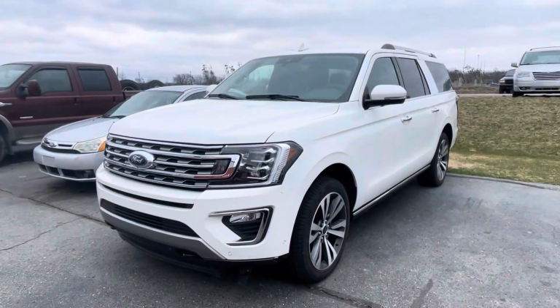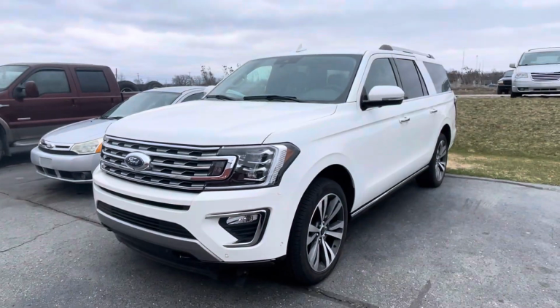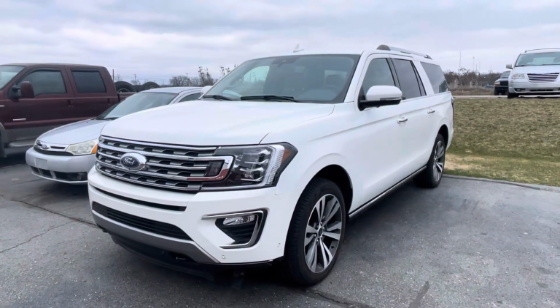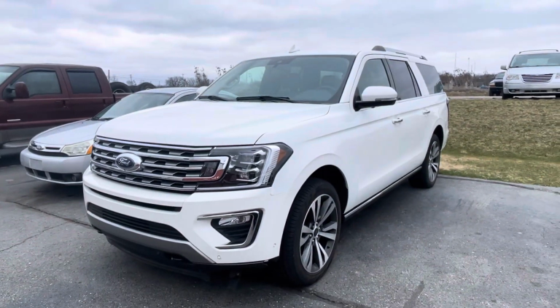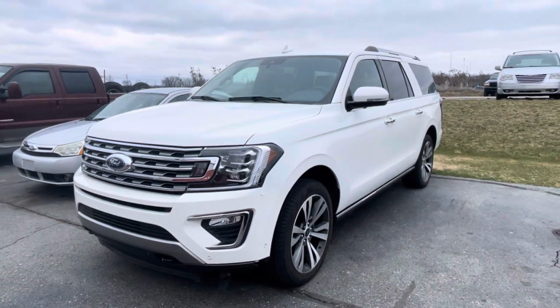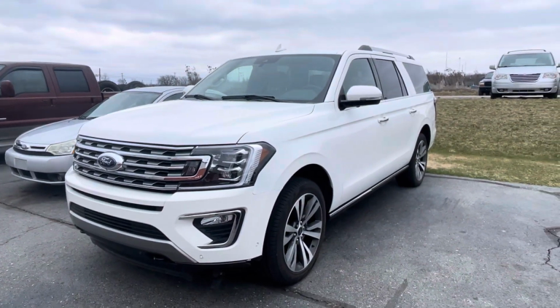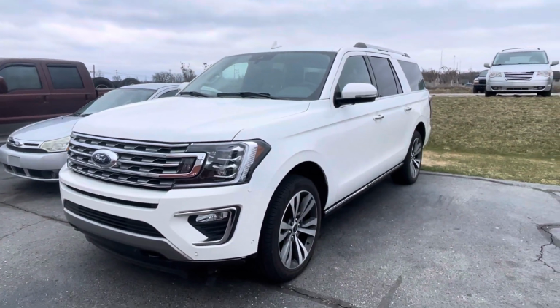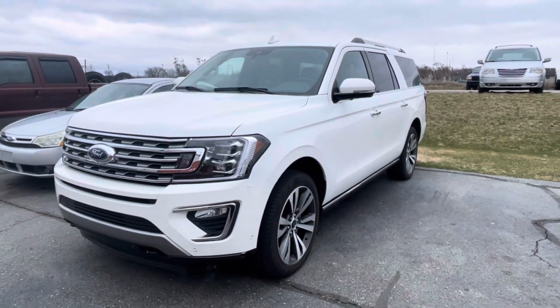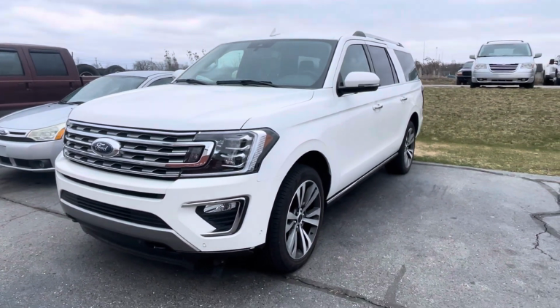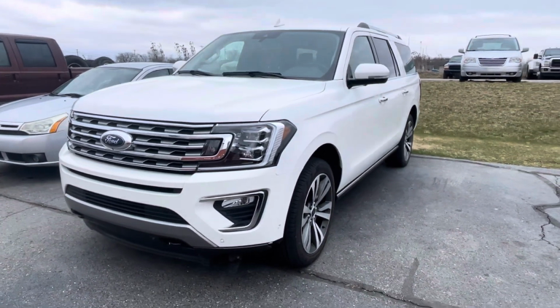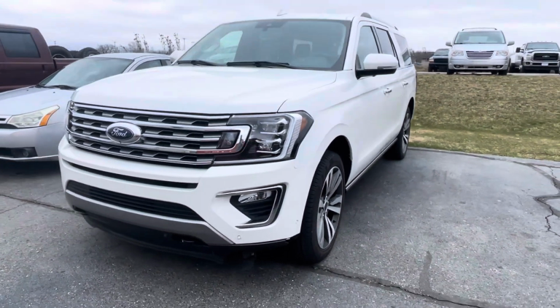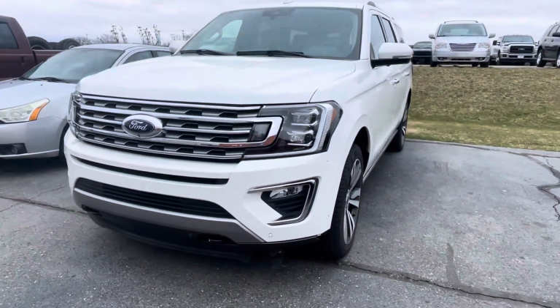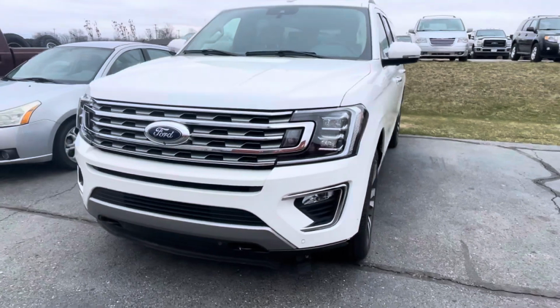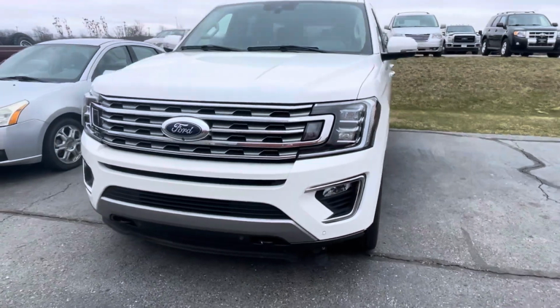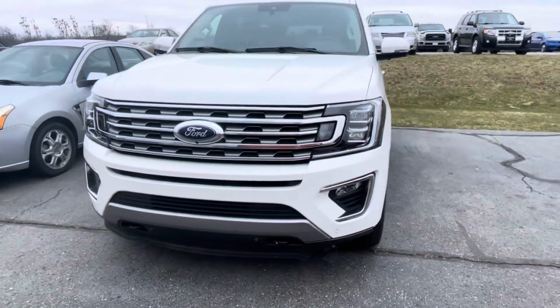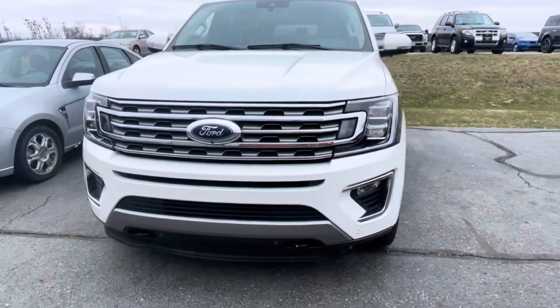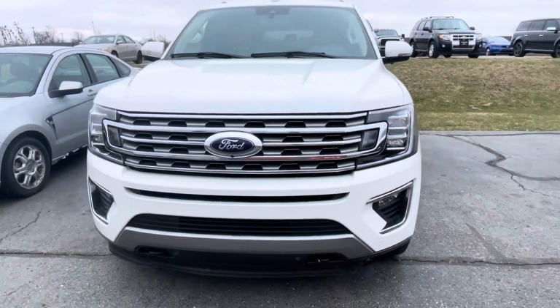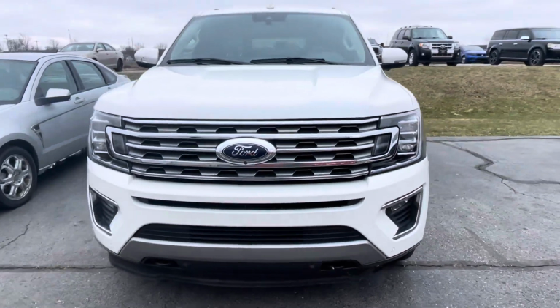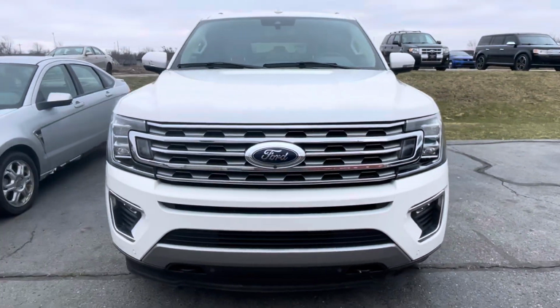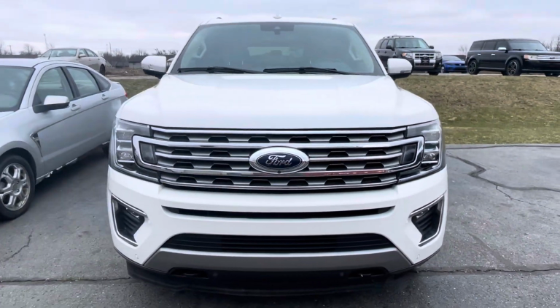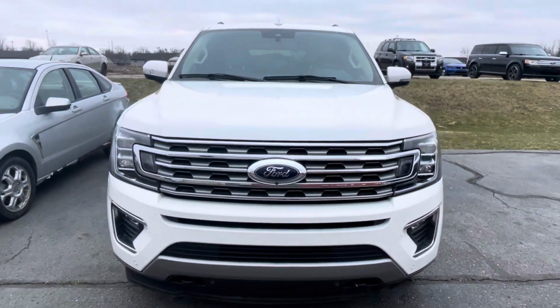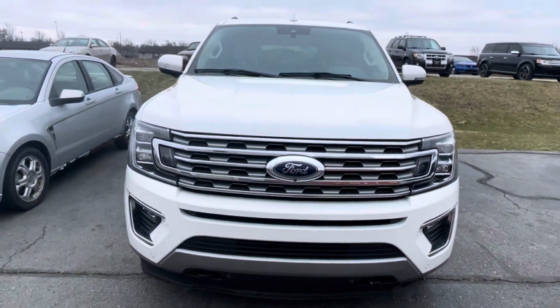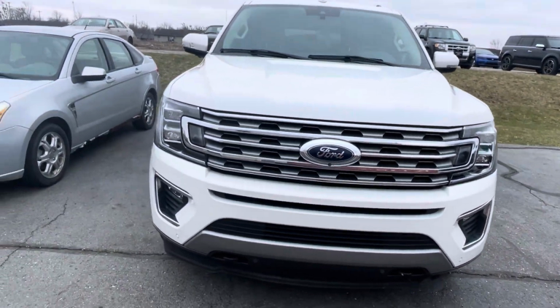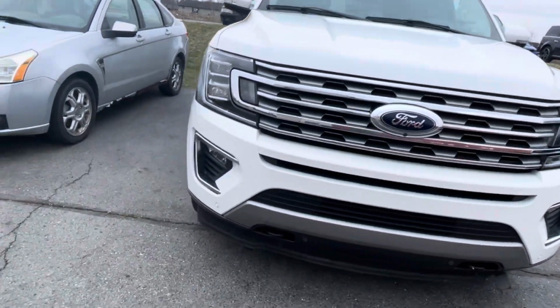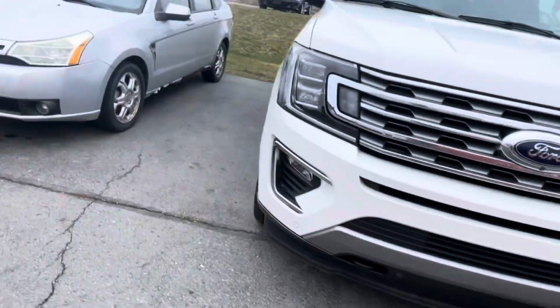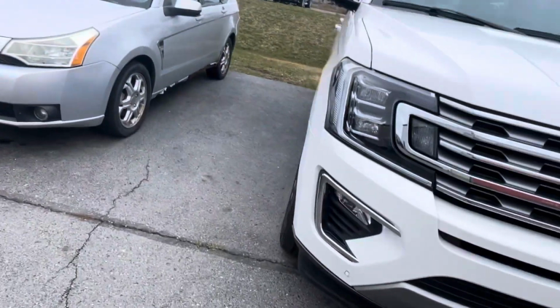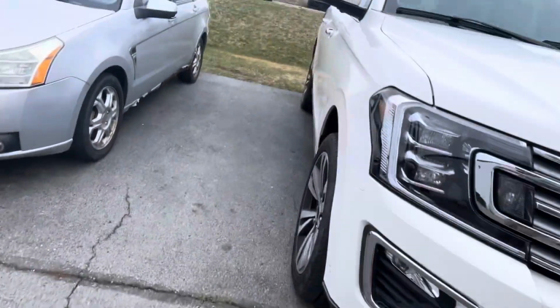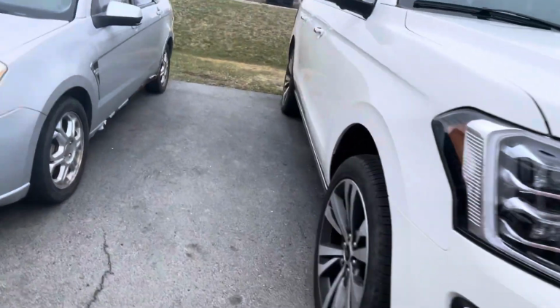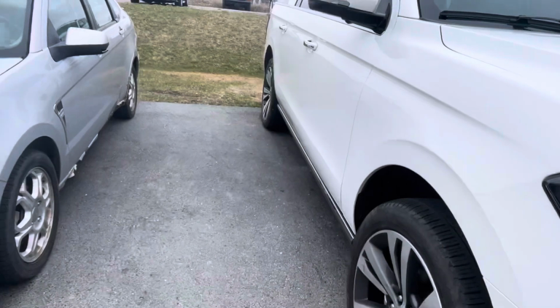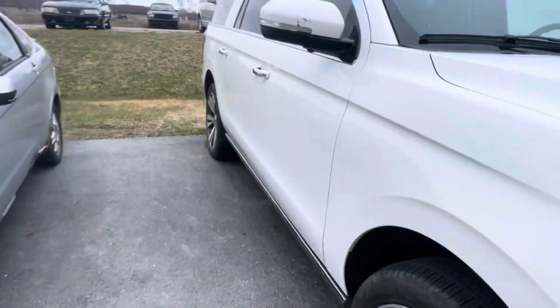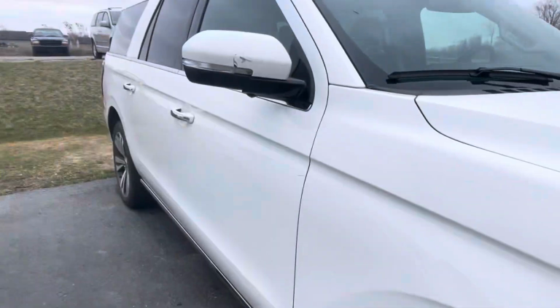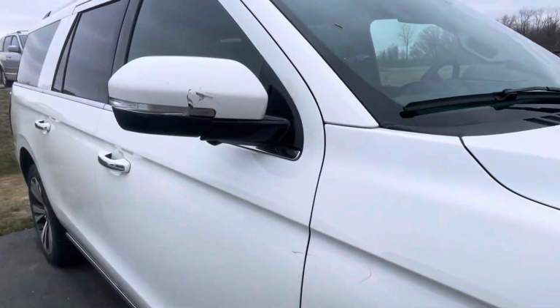Hey there, Tanner here with Darryl Shirky Ford, just a quick walk around. So what we were waiting on — this mirror actually came in today, although it was on back order.